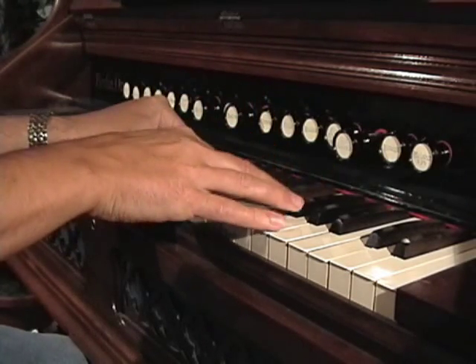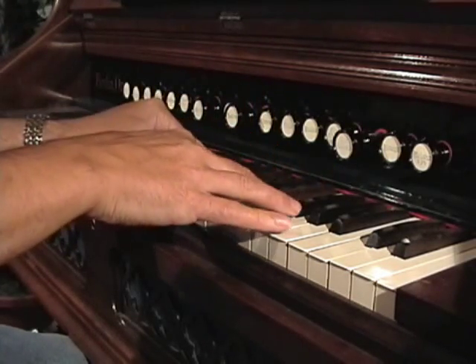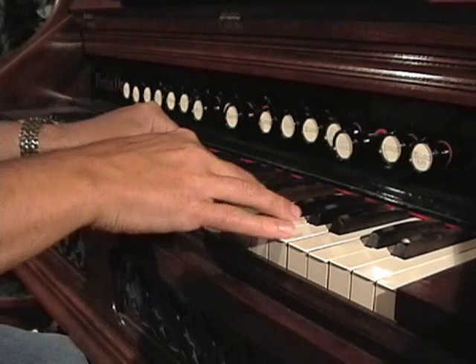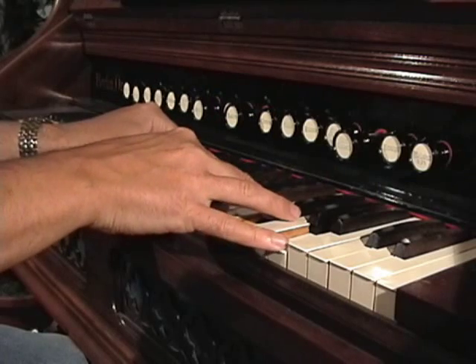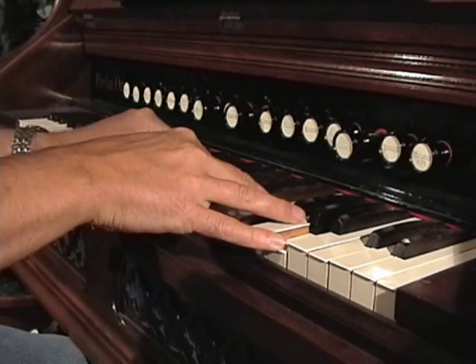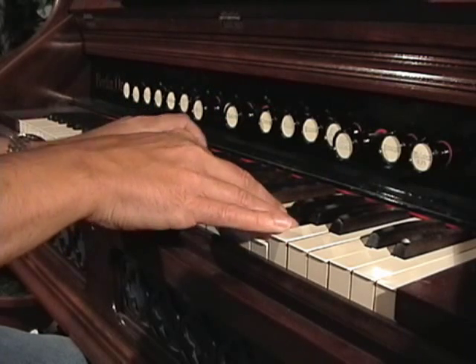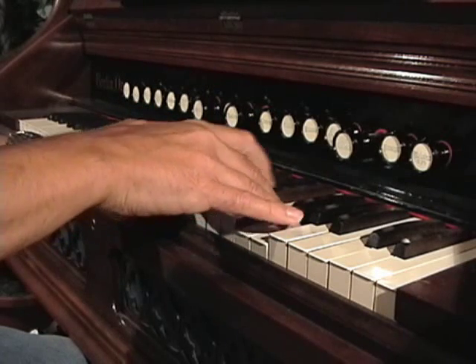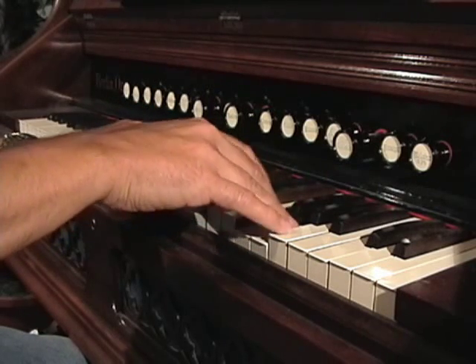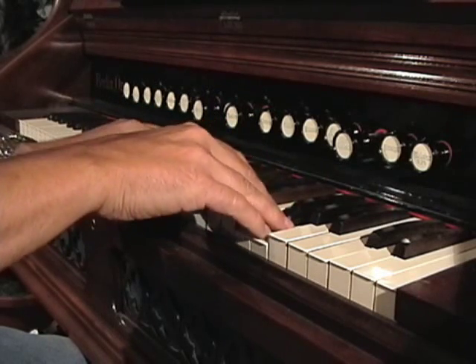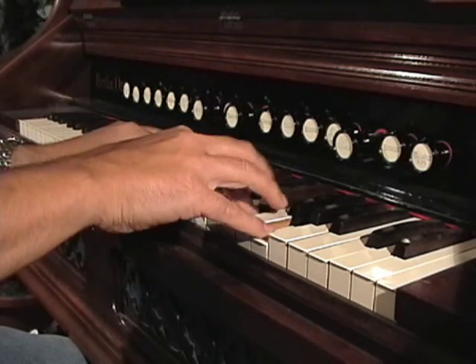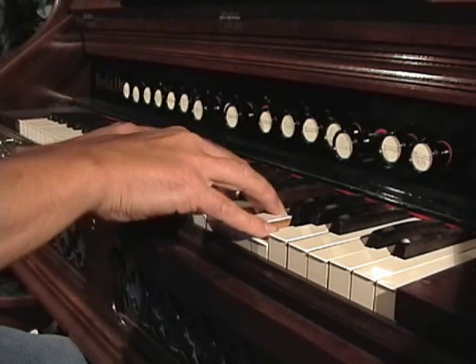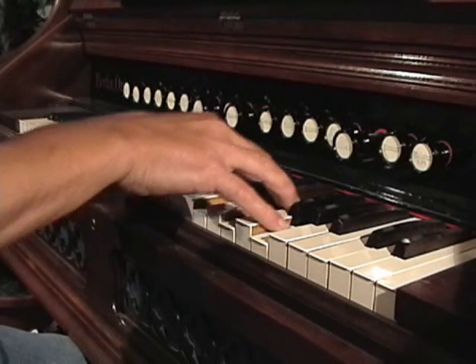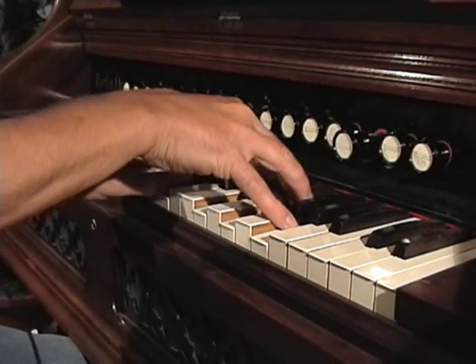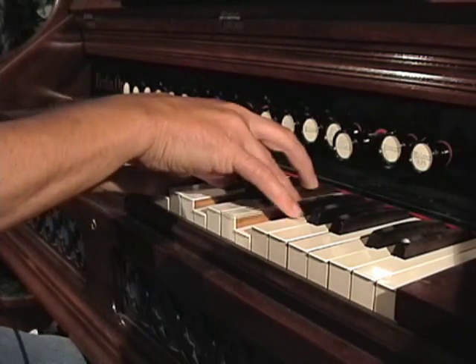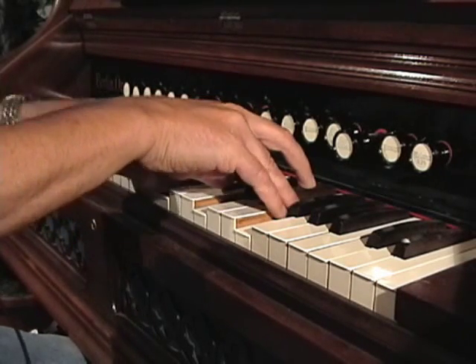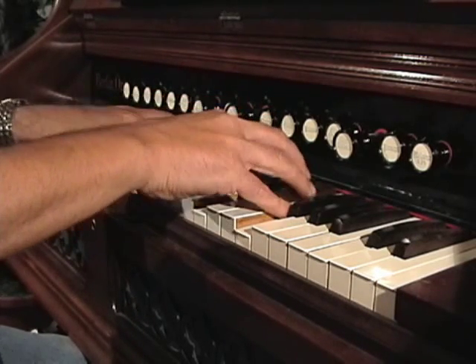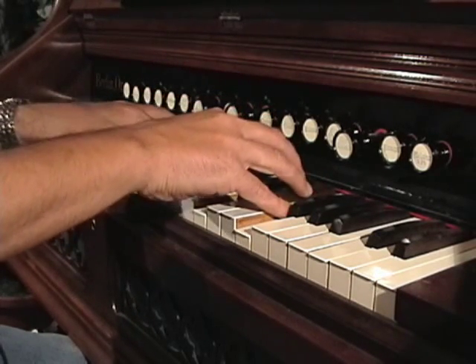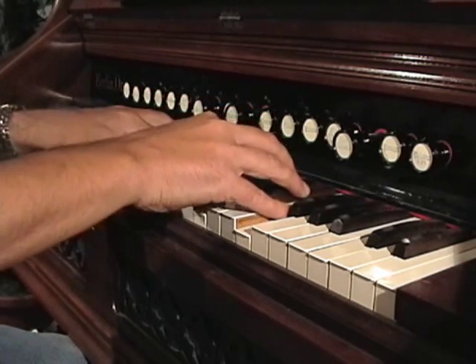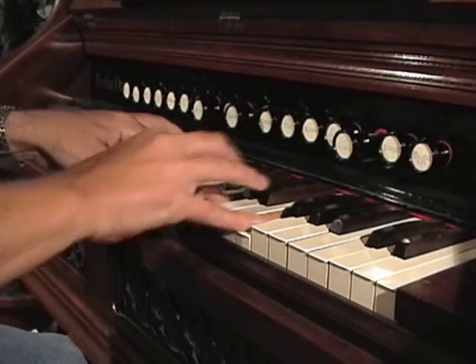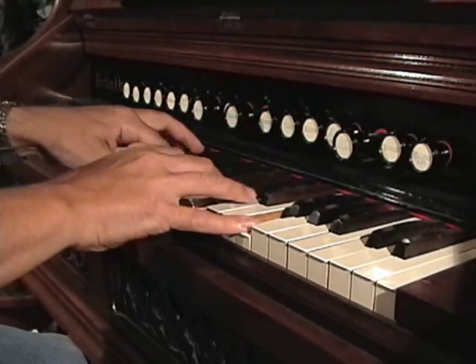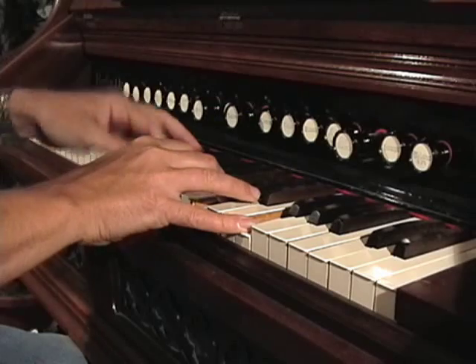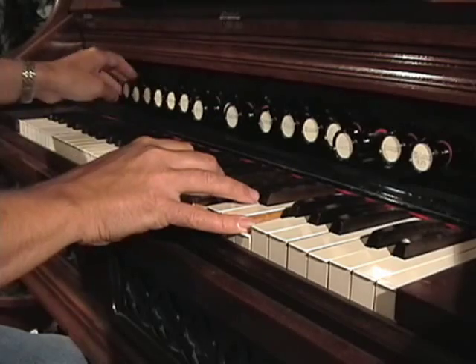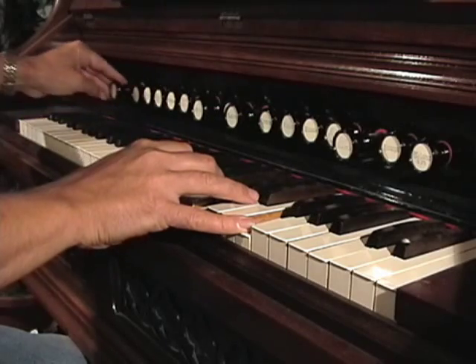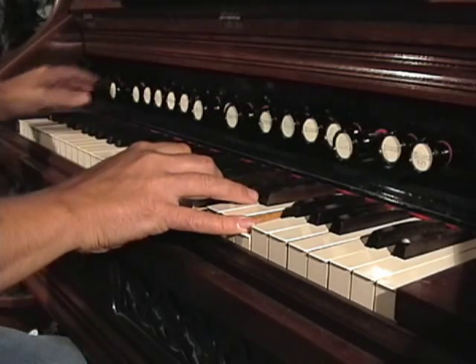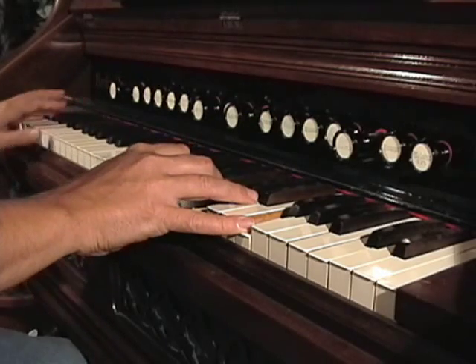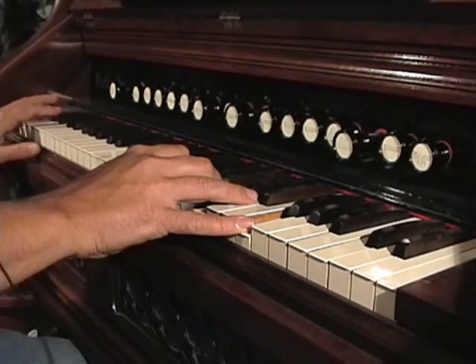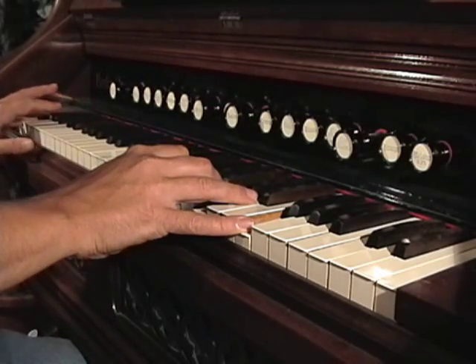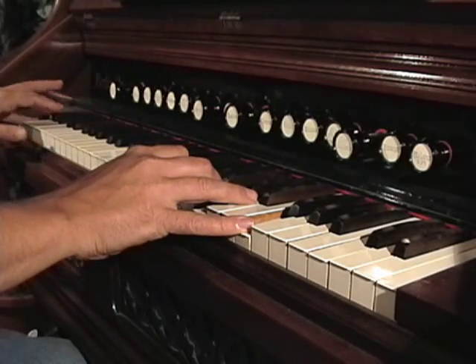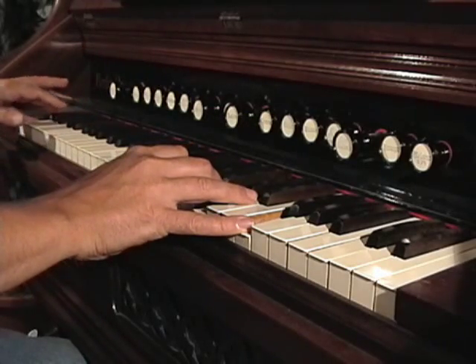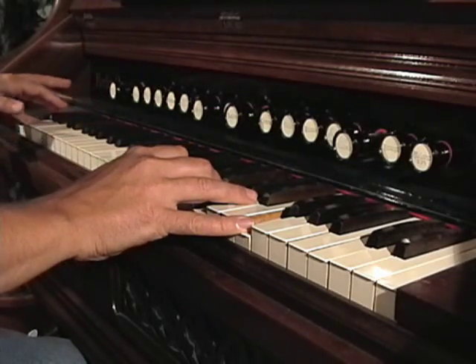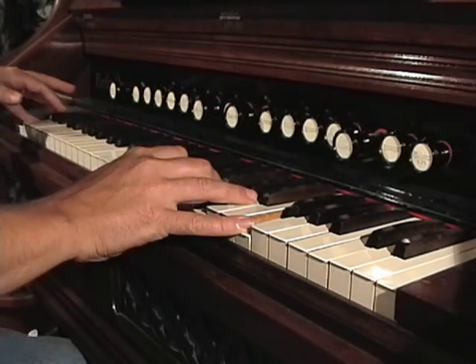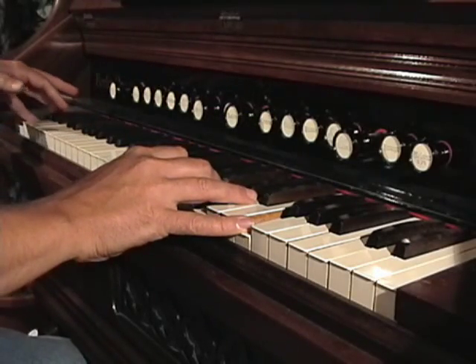If you have a reed organ with this kind of arrangement, you will have to understand and know where the ranks of reeds are located and which swell cover controls them.